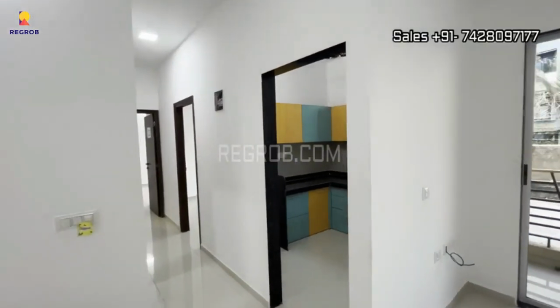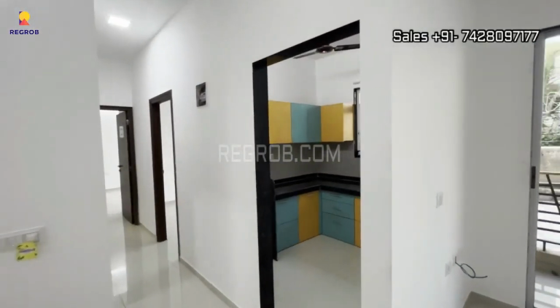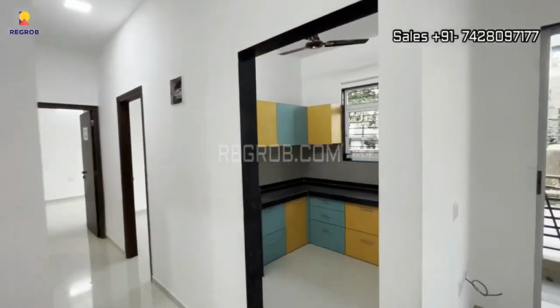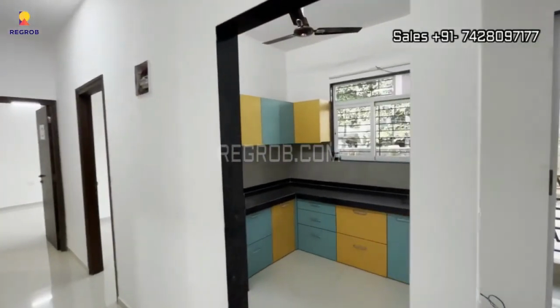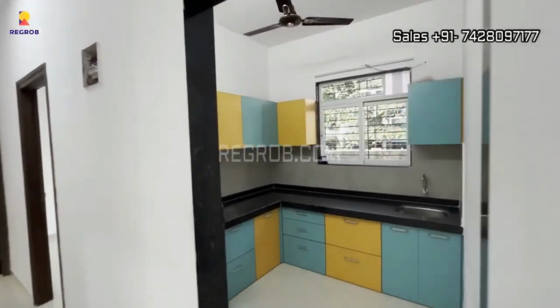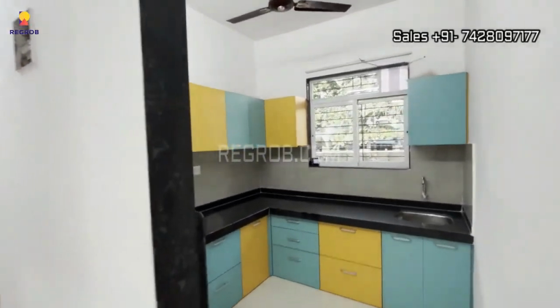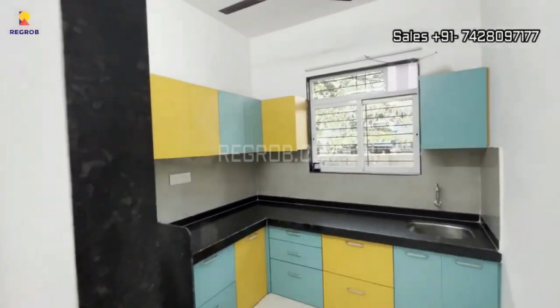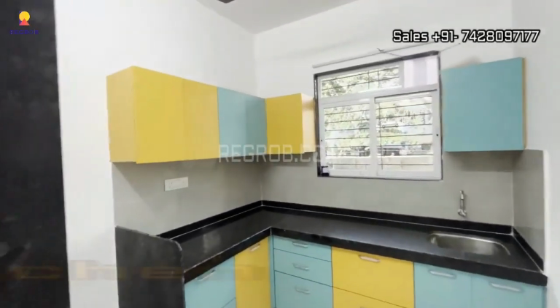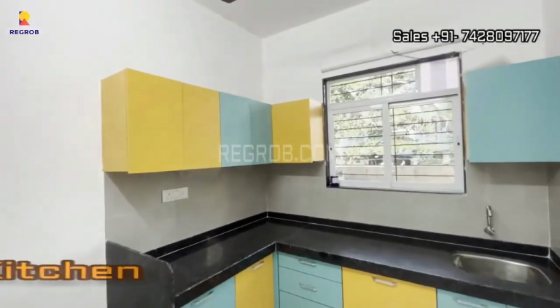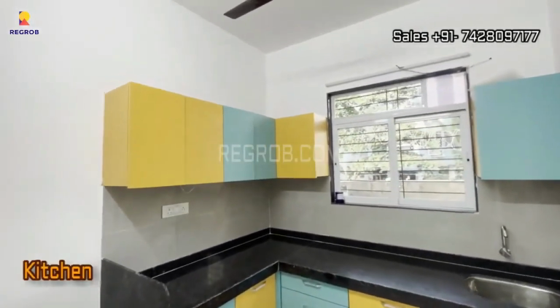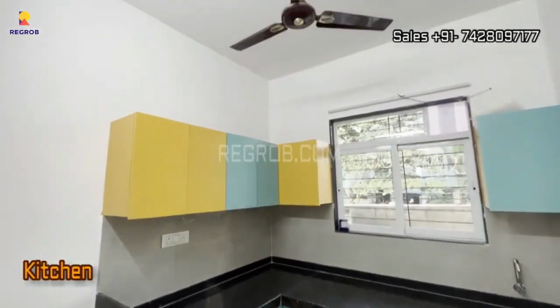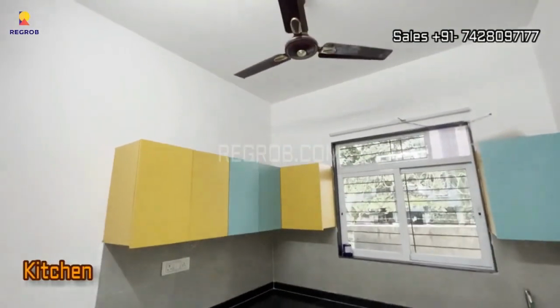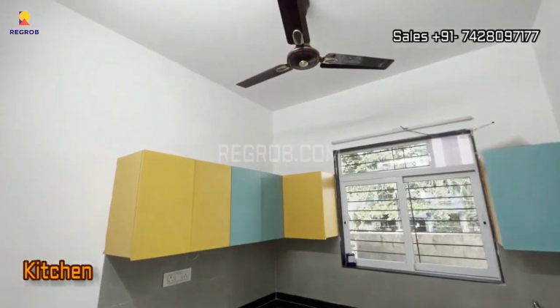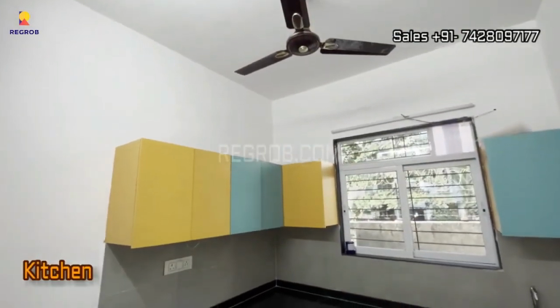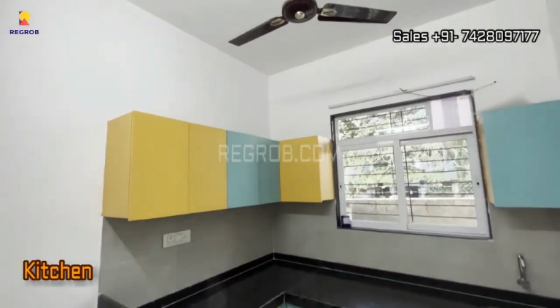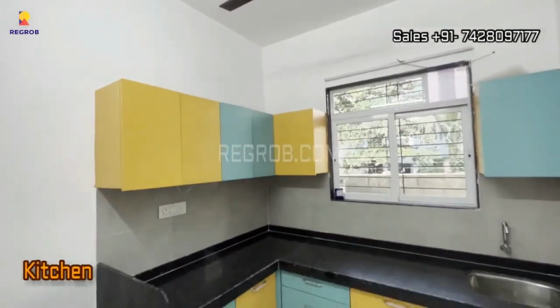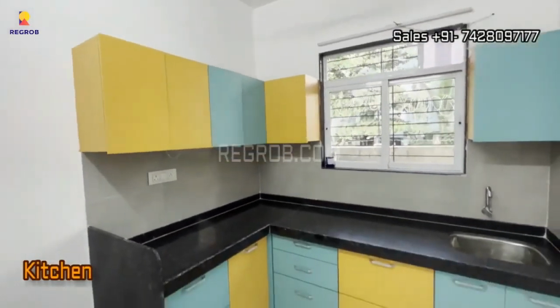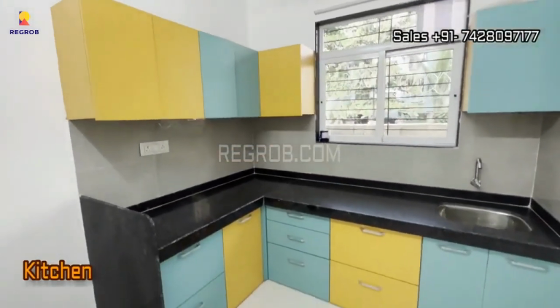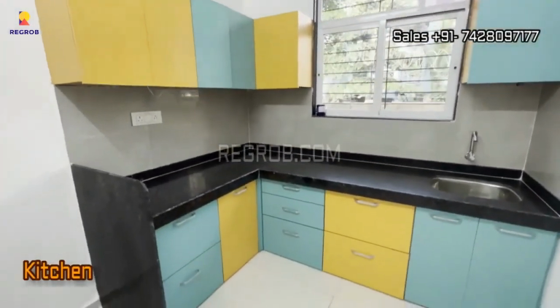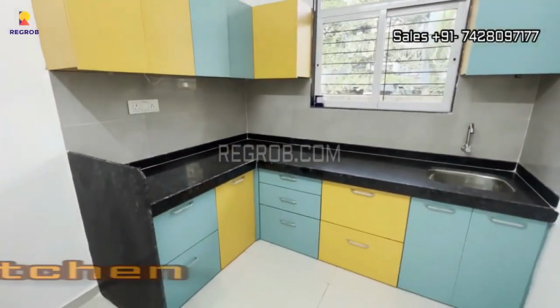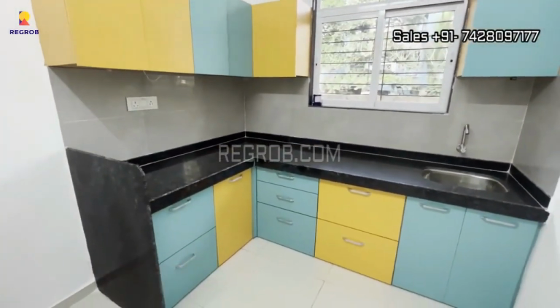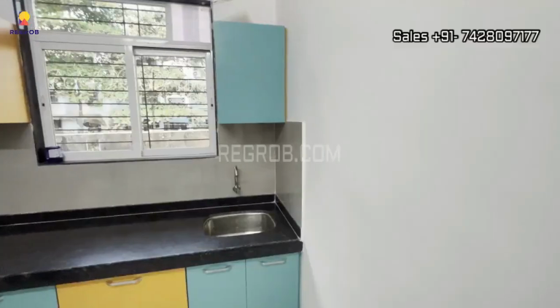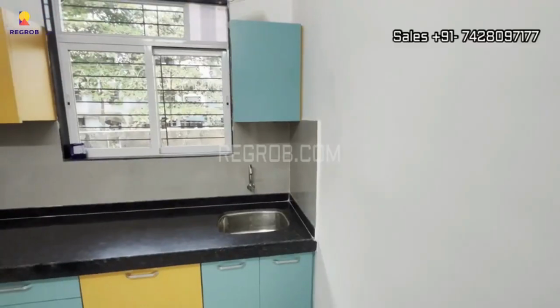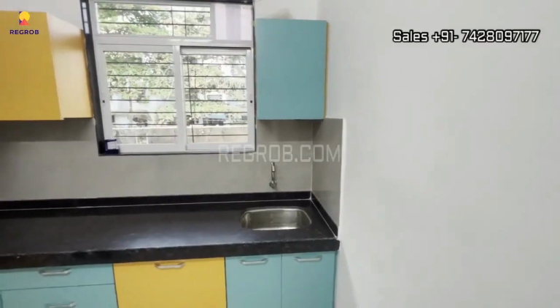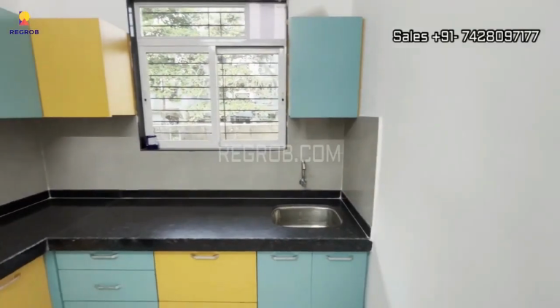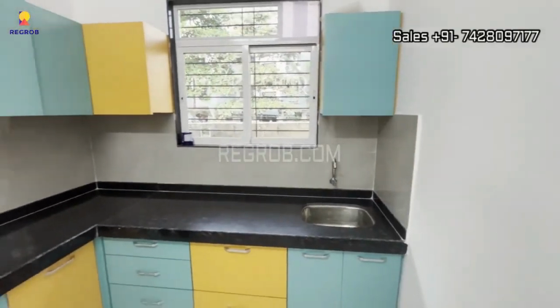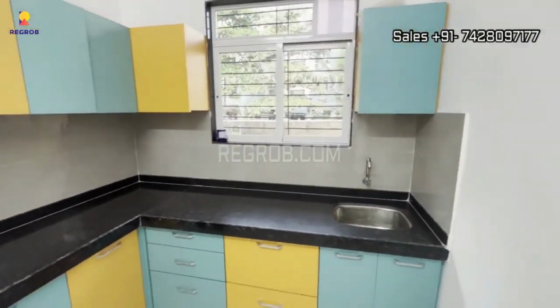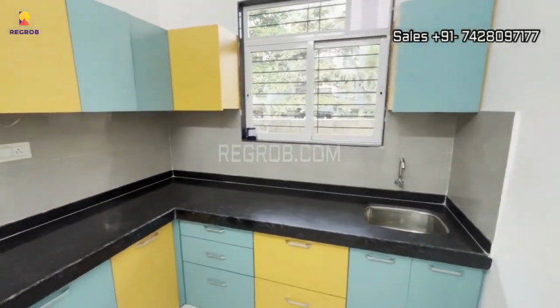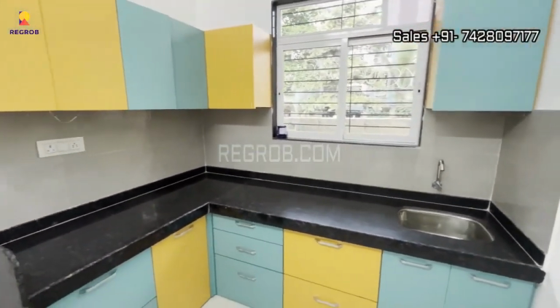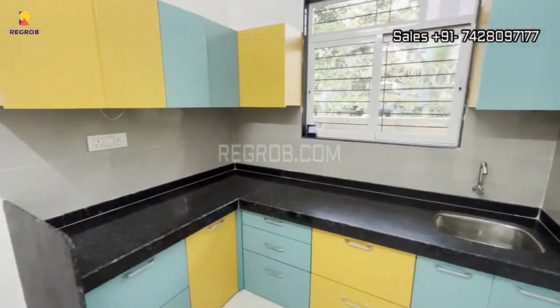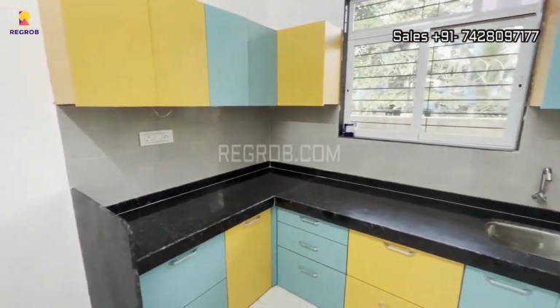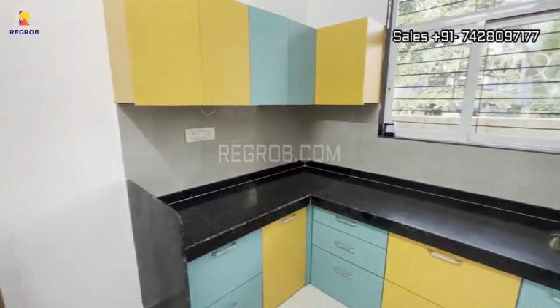Now let's shift our focus to the heart of any home — the kitchen. This L-shaped beauty is not just functional but also stylish, making it the perfect place to whip up your culinary delights.